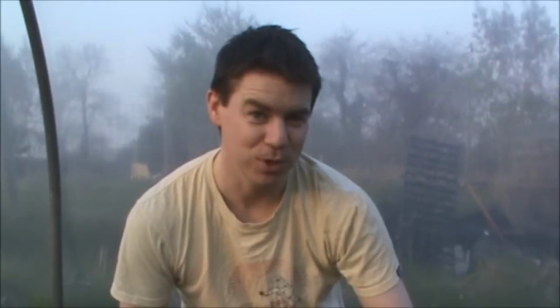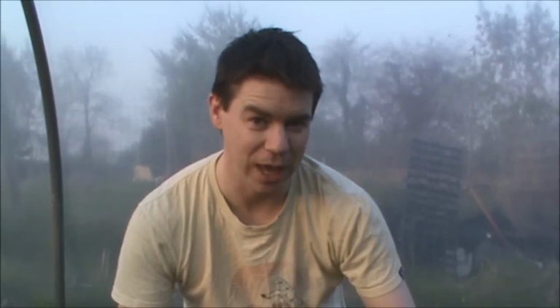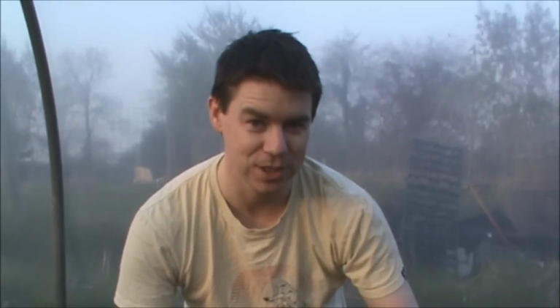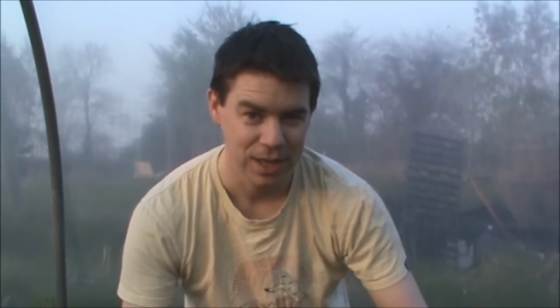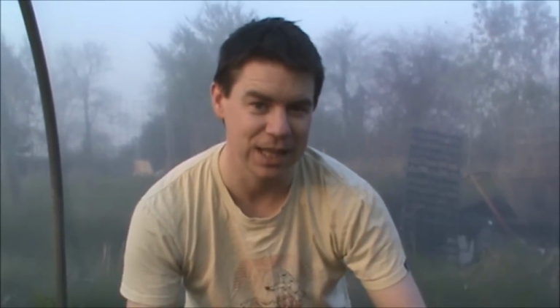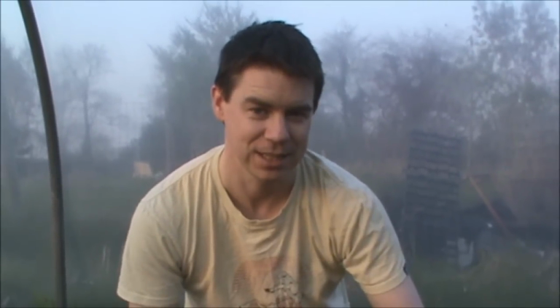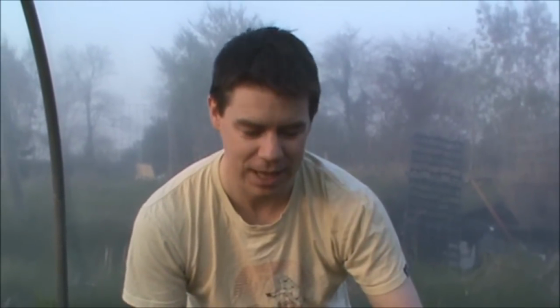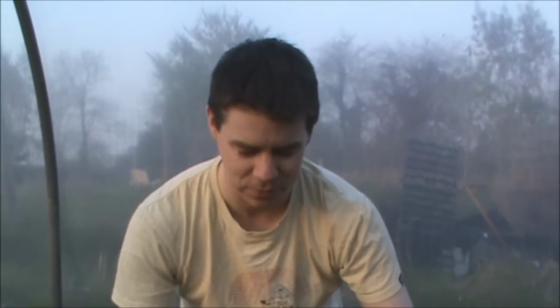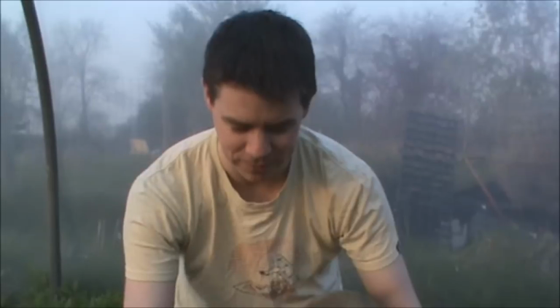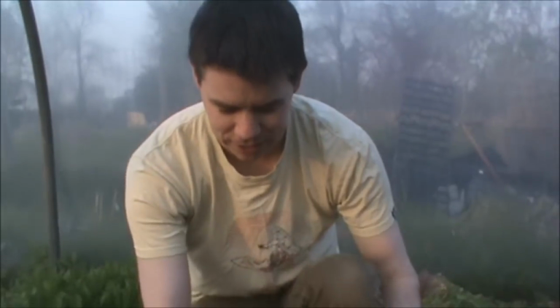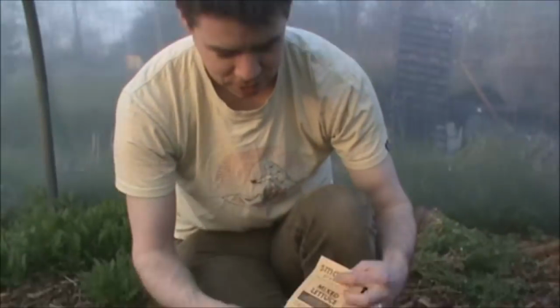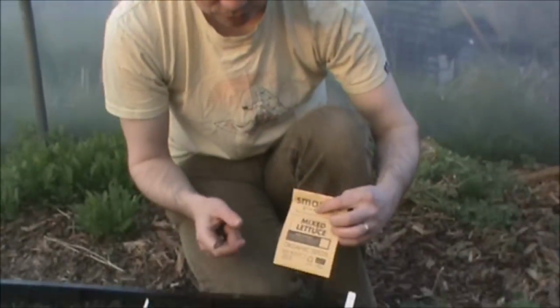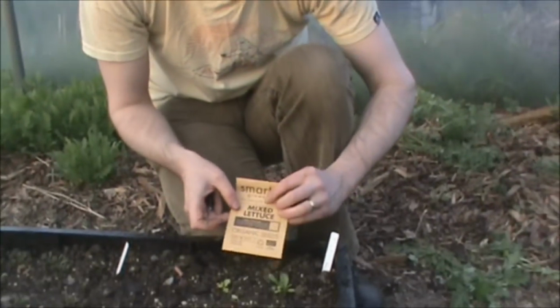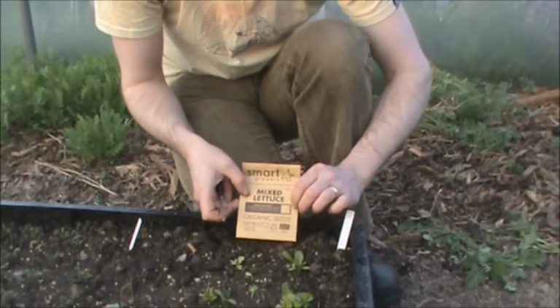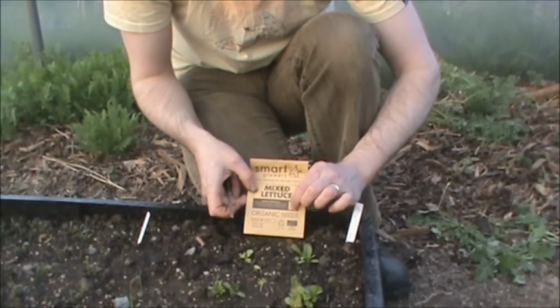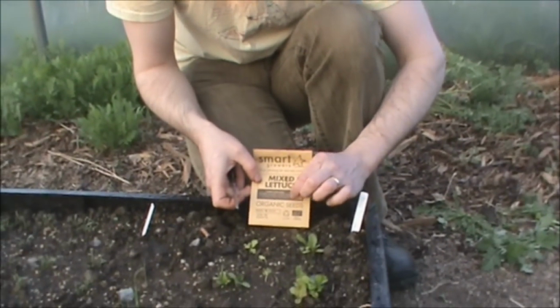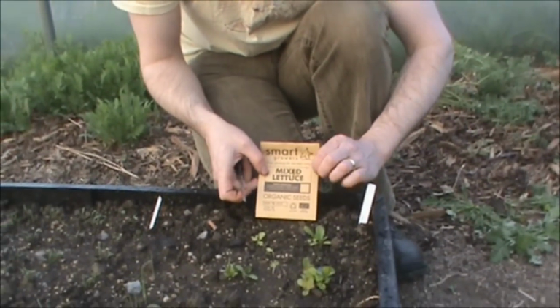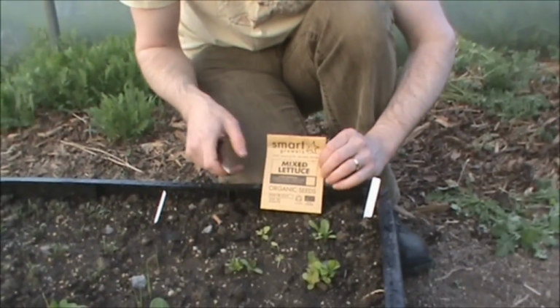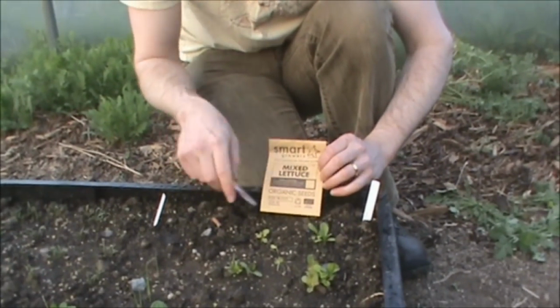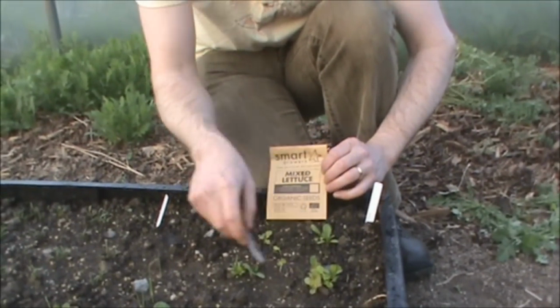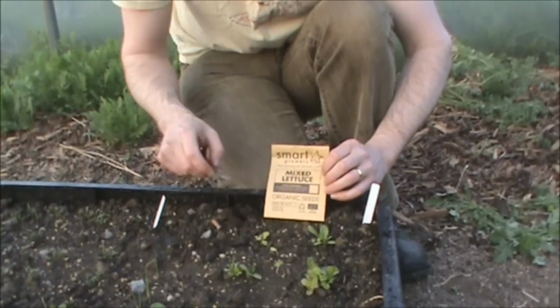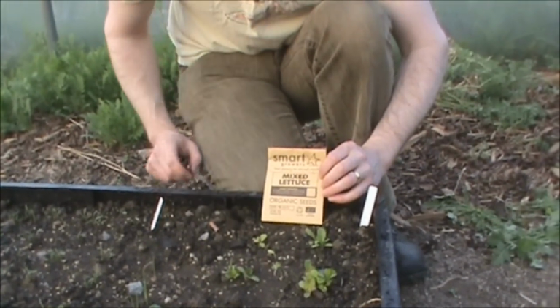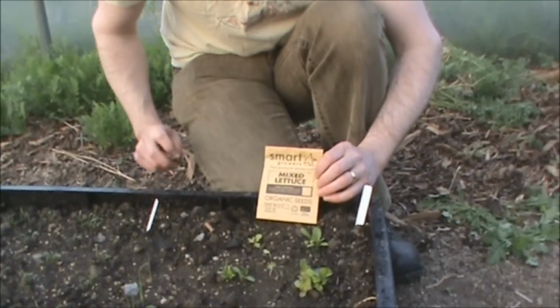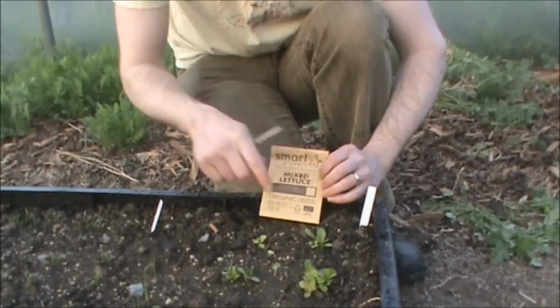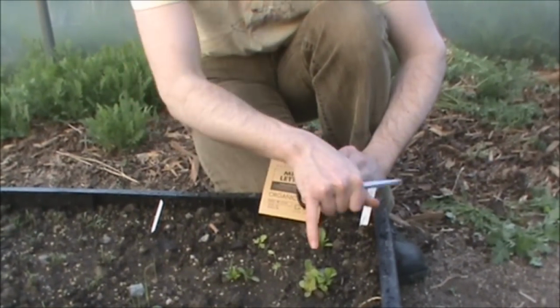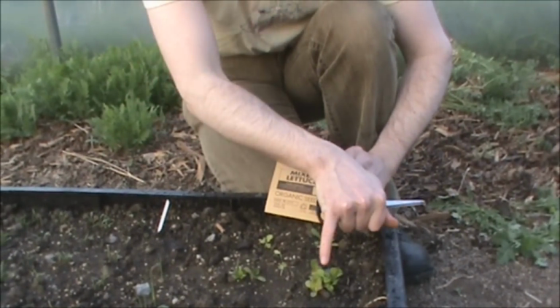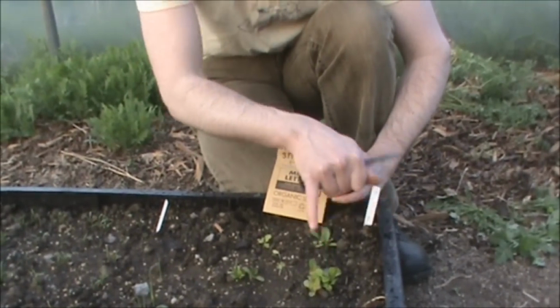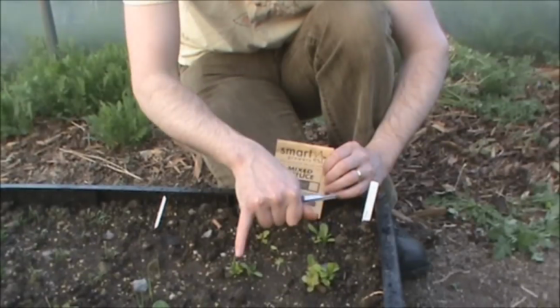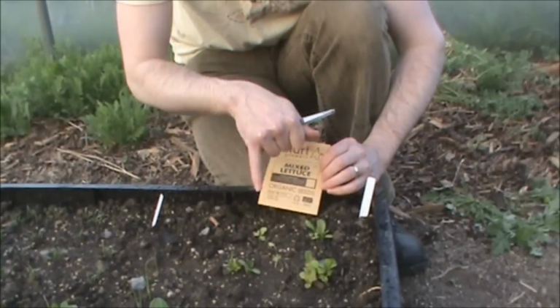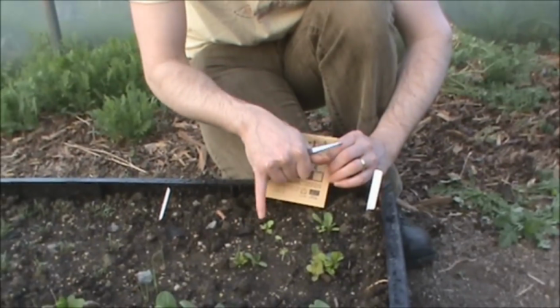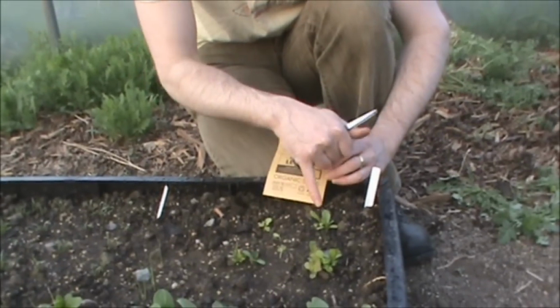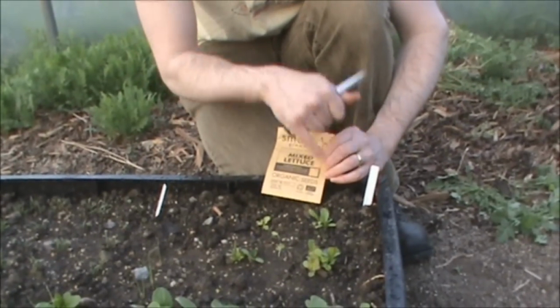I'm going to show you how to thin the lettuce. If you remember, if you have a look here, we sowed them four sets of seeds to the square, and as you can see here we've got one crop of lettuce, two, three, four.